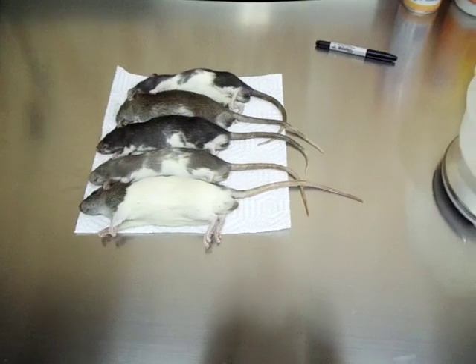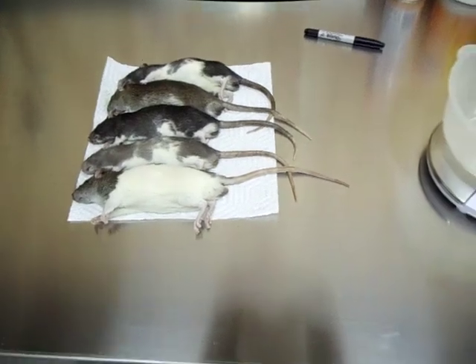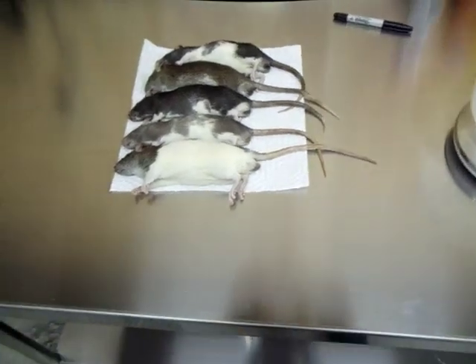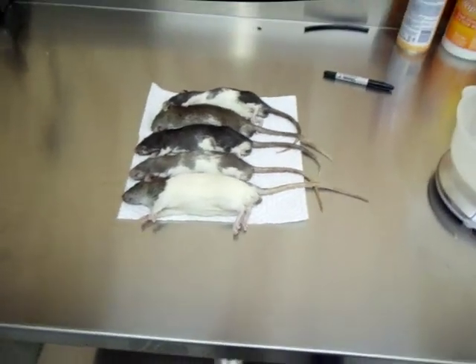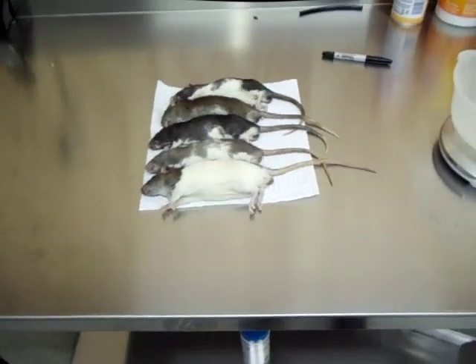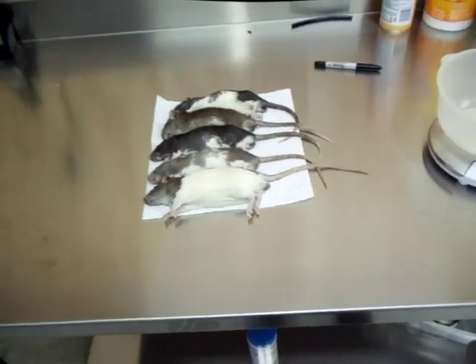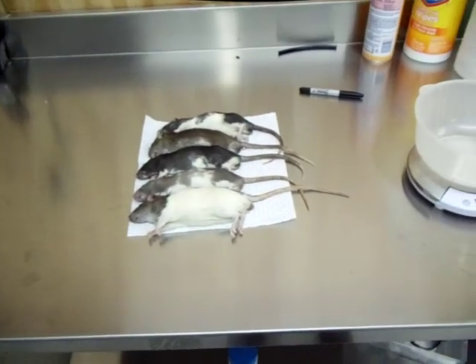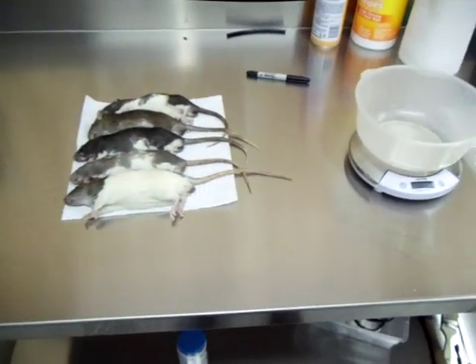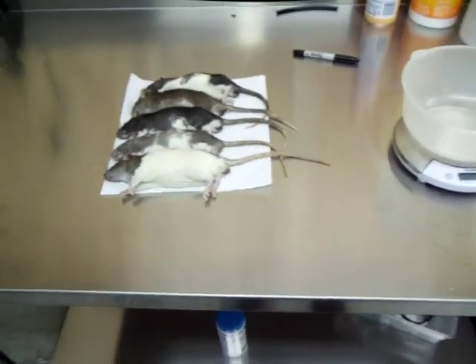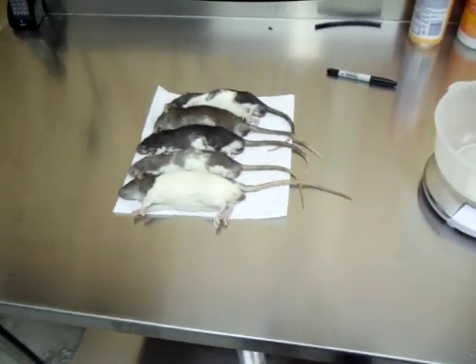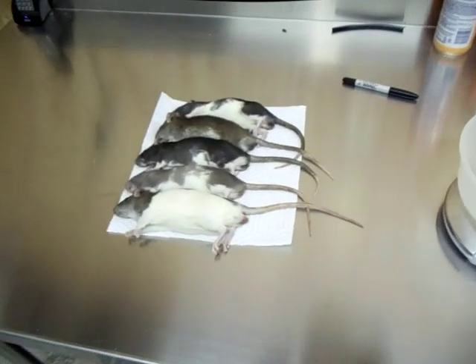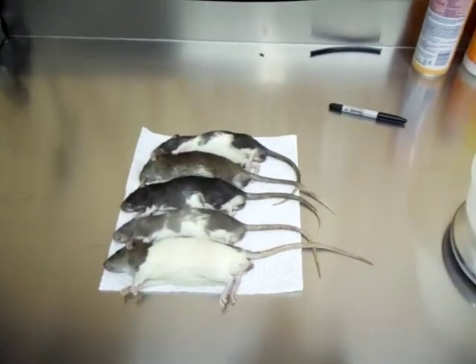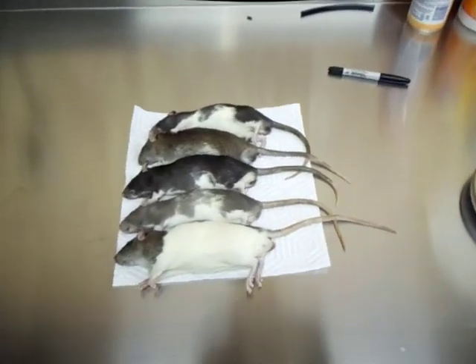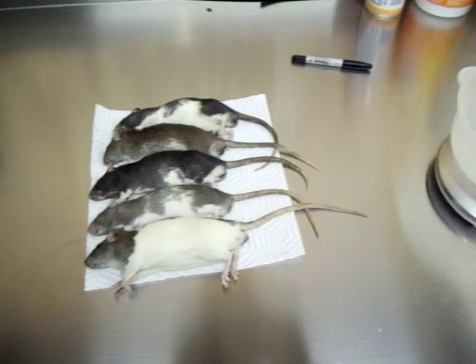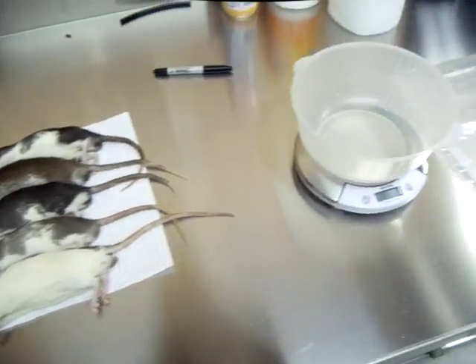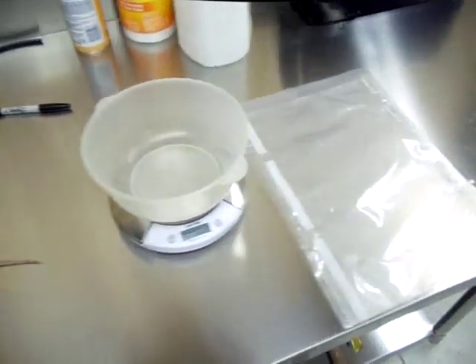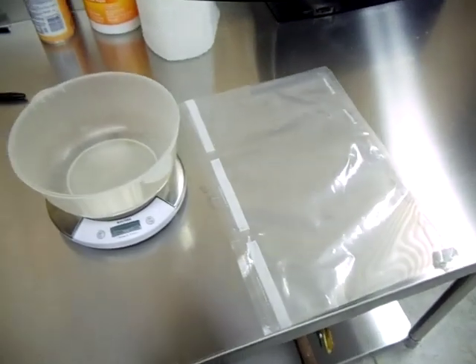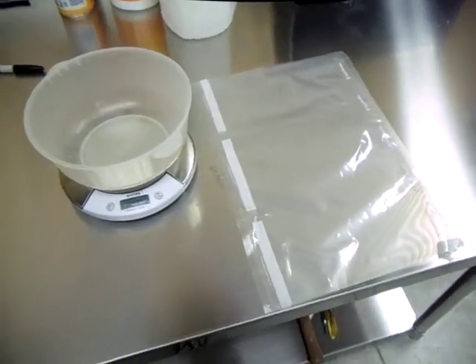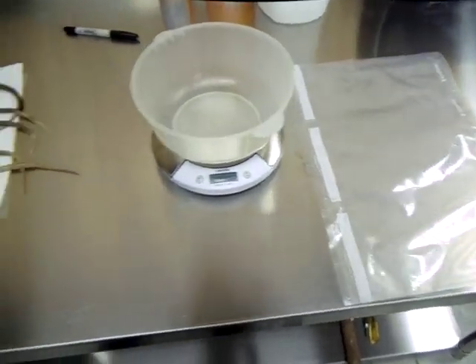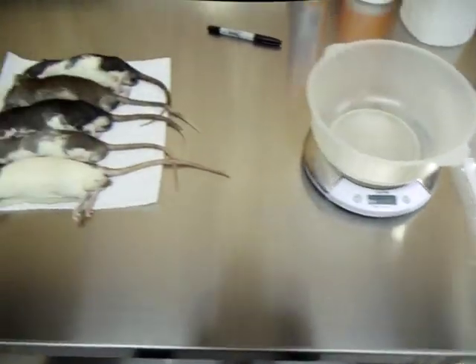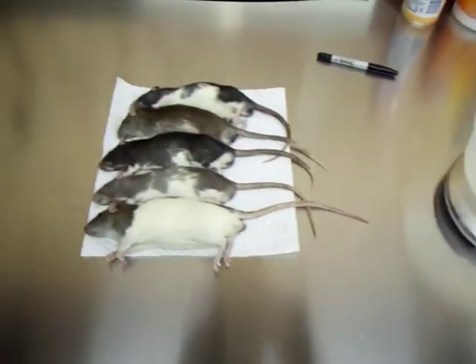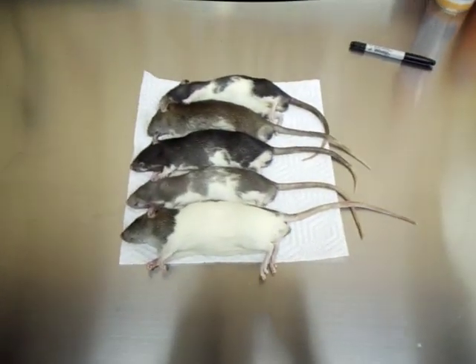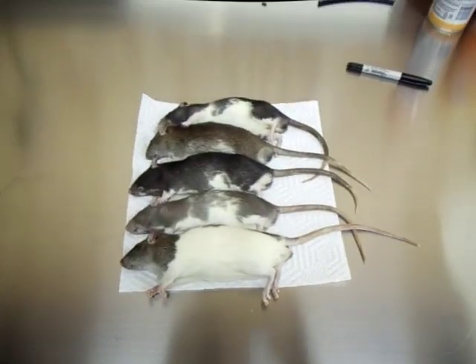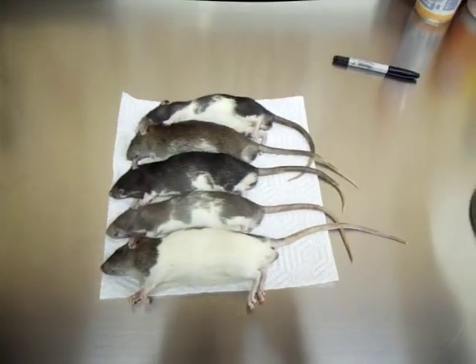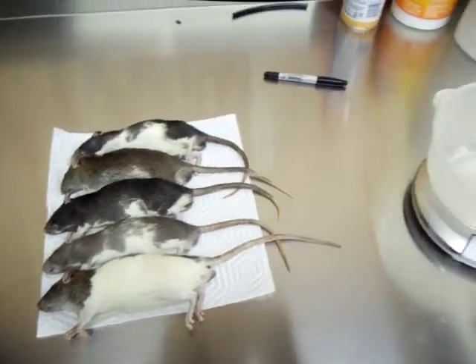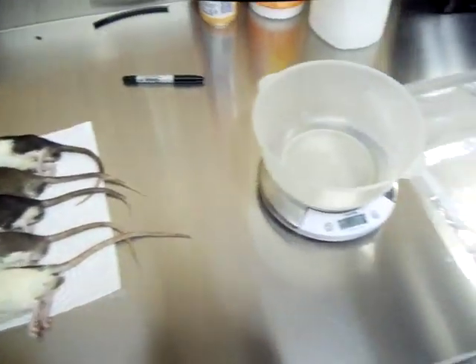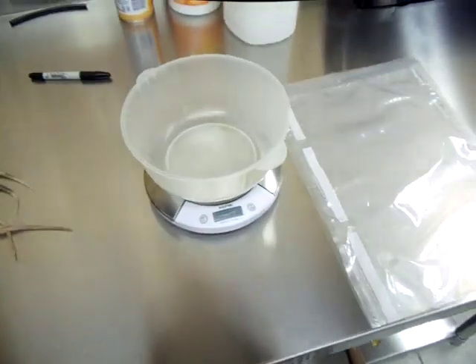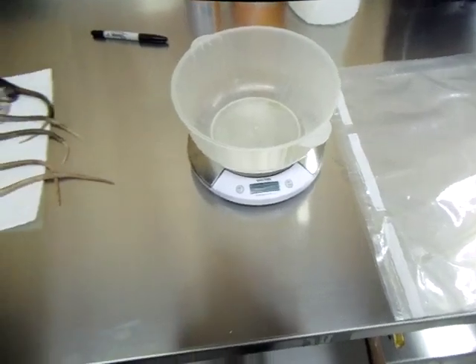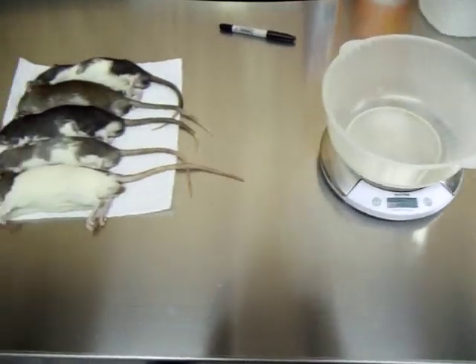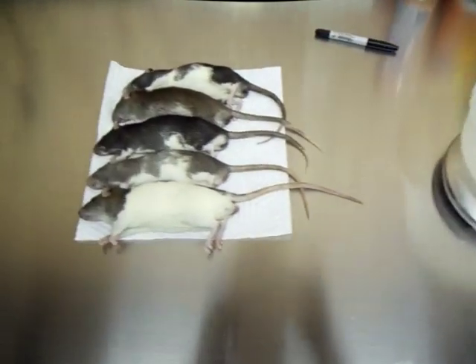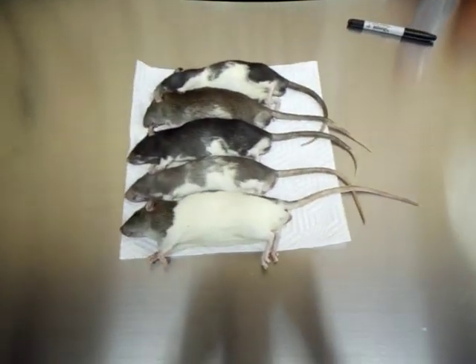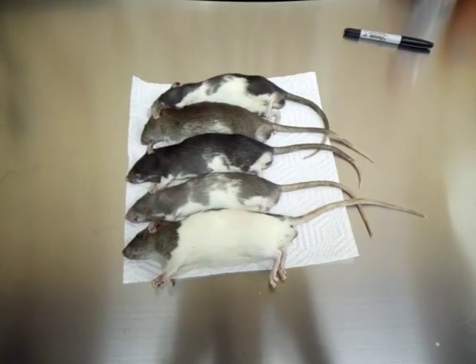Hey everyone, welcome to Southern Rodent Supply. Today I just wanted to shoot a little video showing you guys how we package our frozen rats to be shipped anywhere in the US.